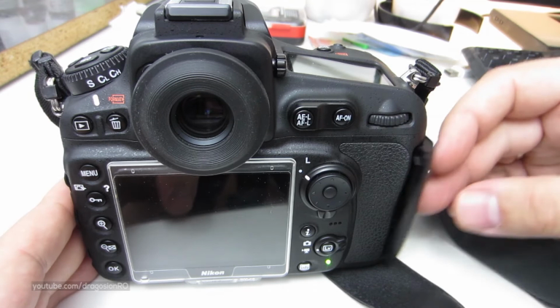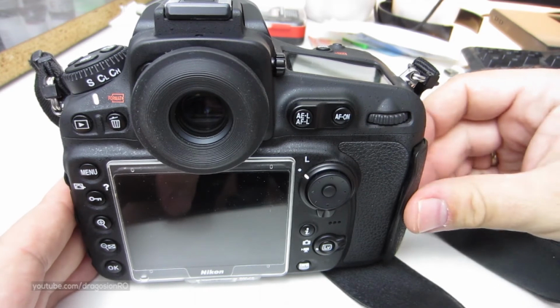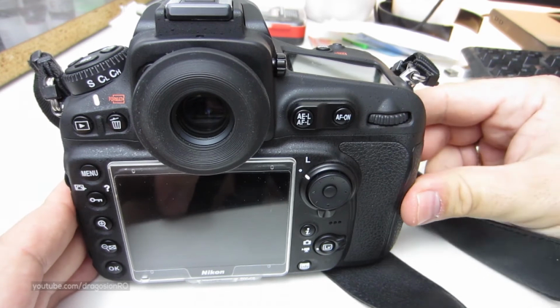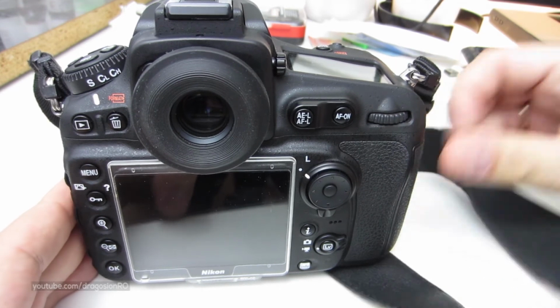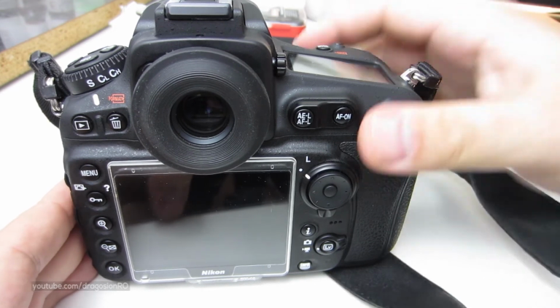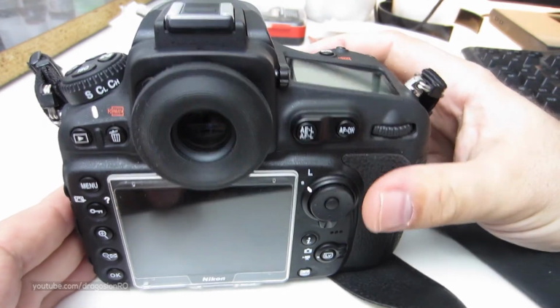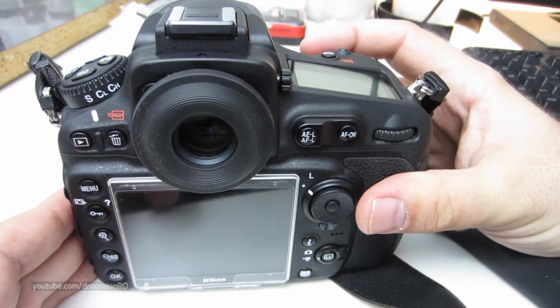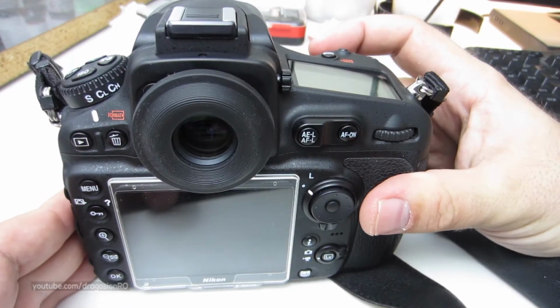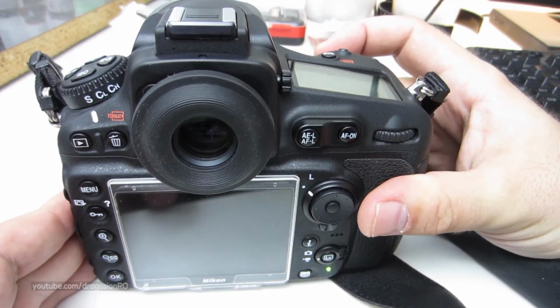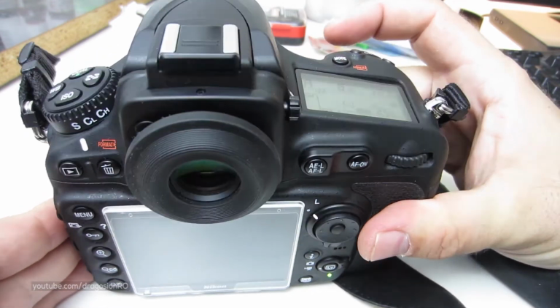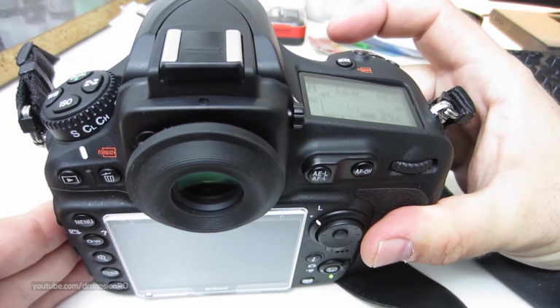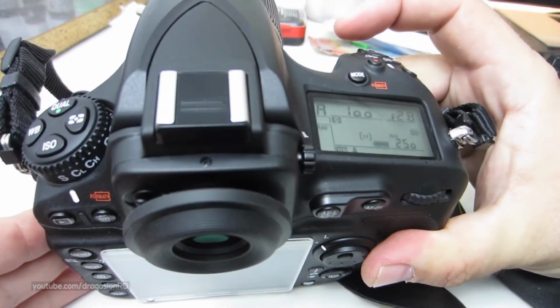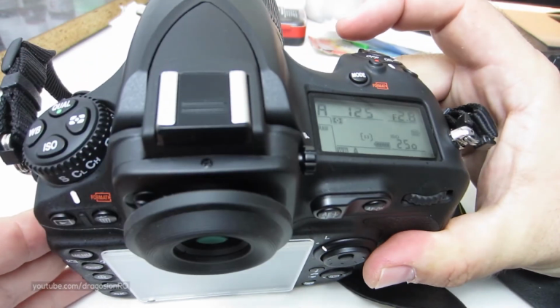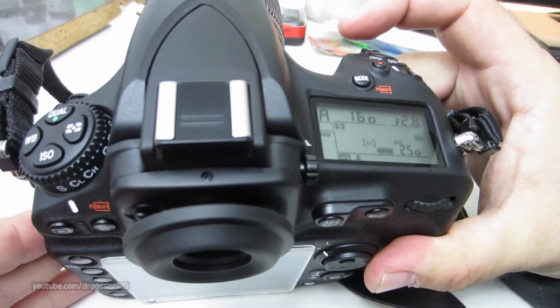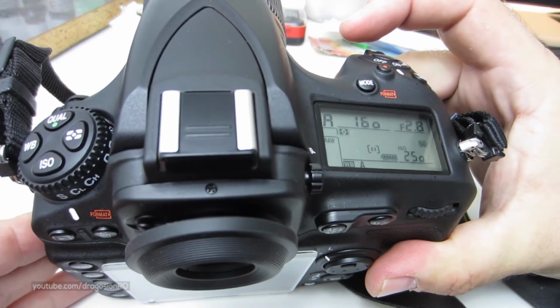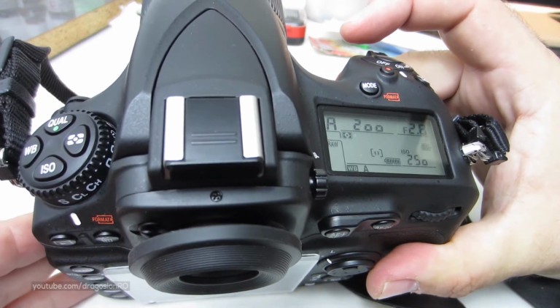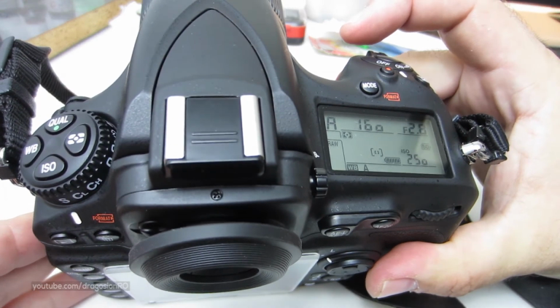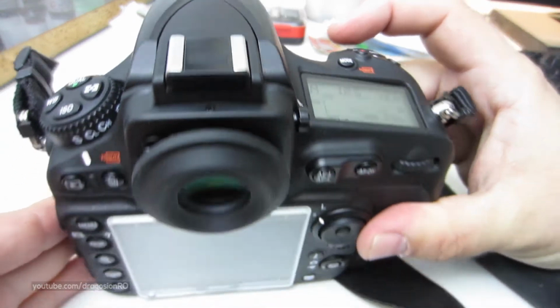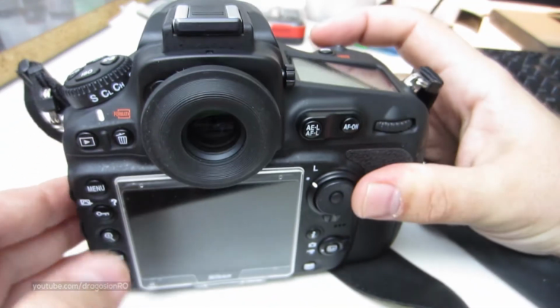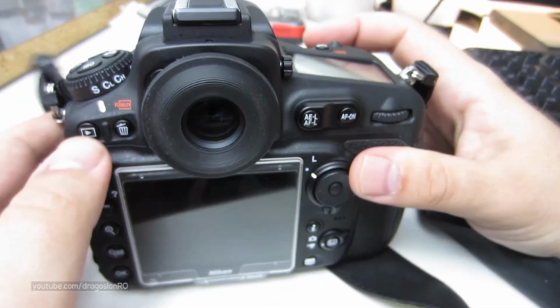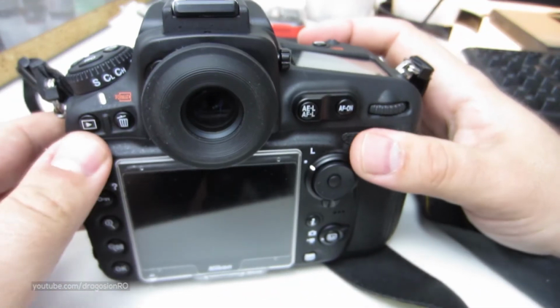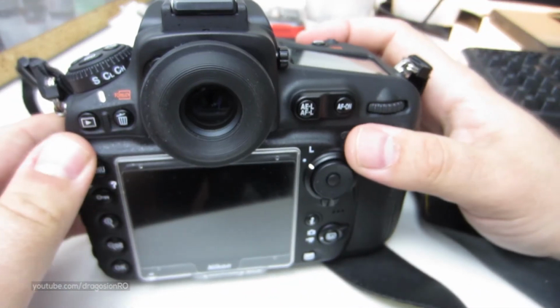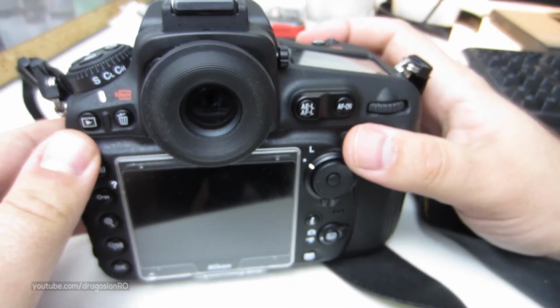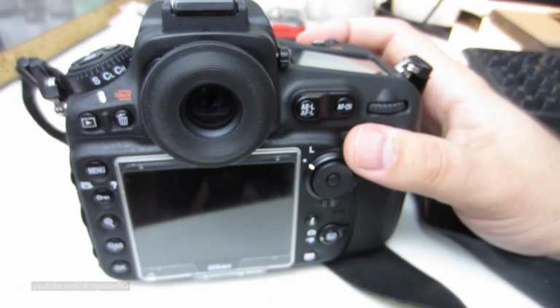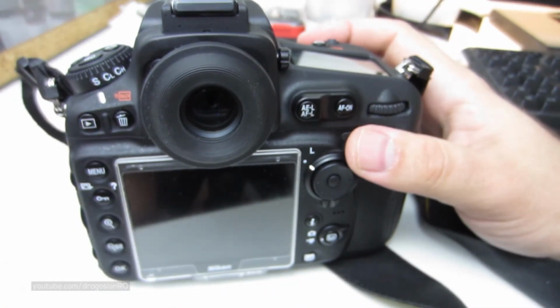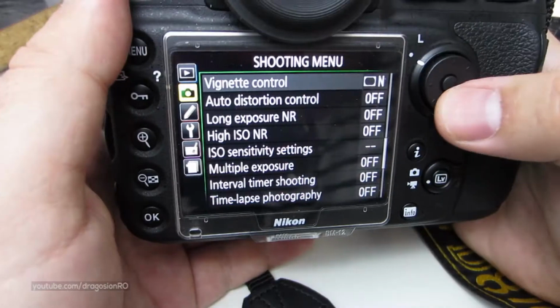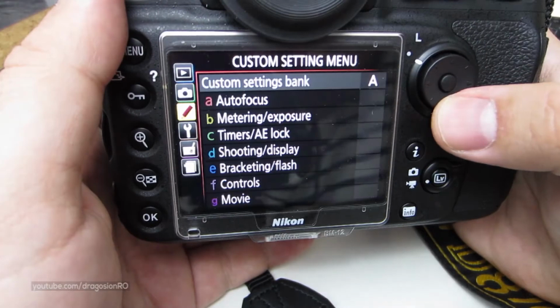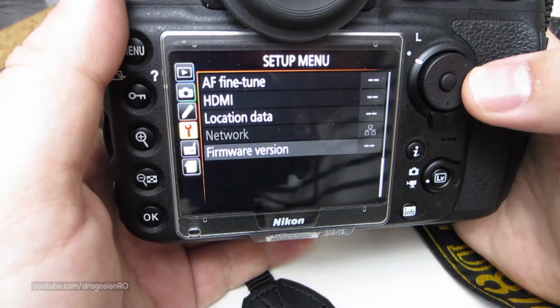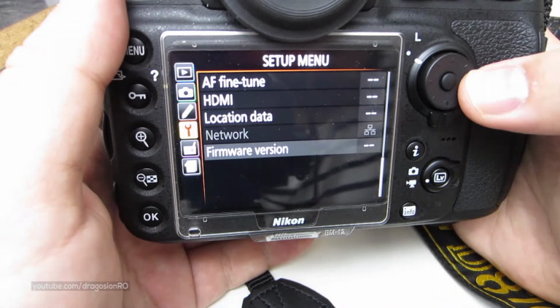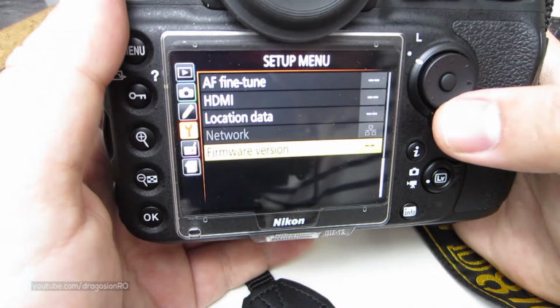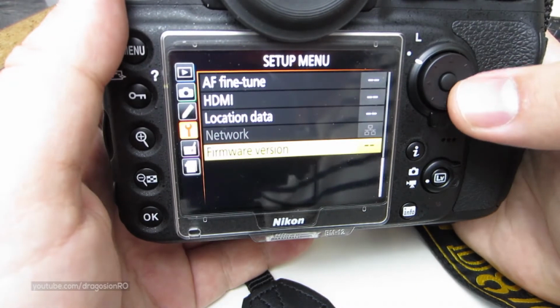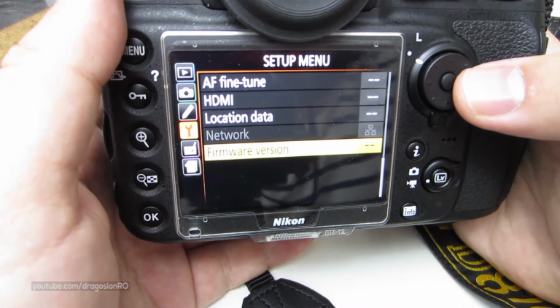No other card should be in the camera — you should only have this card. Then, as the instructions say, you just turn on the camera and go to the firmware update menu.